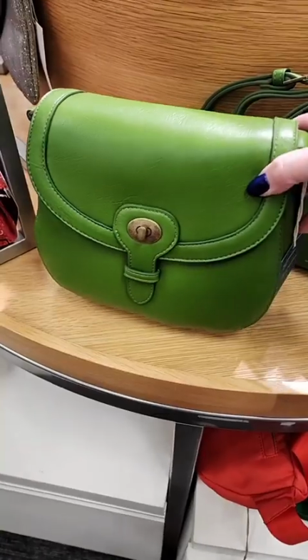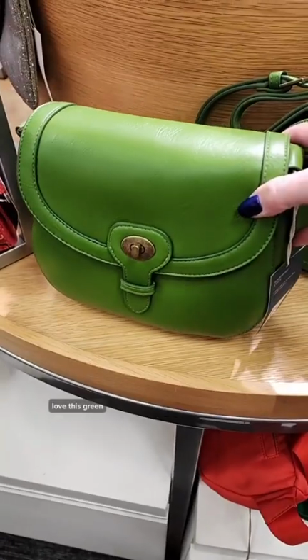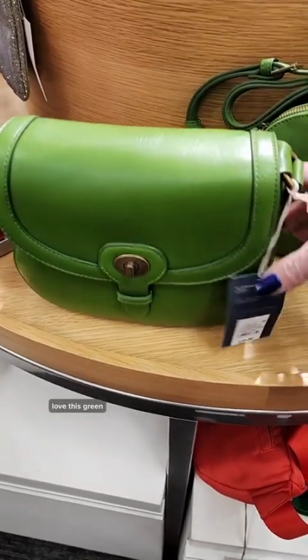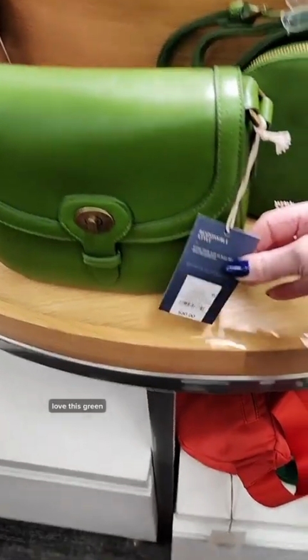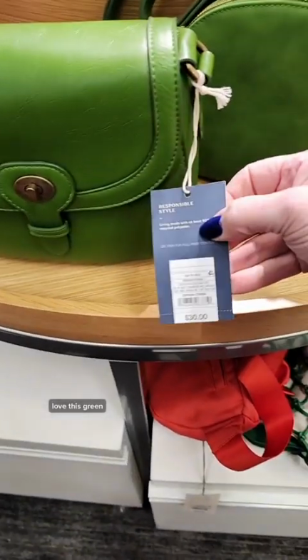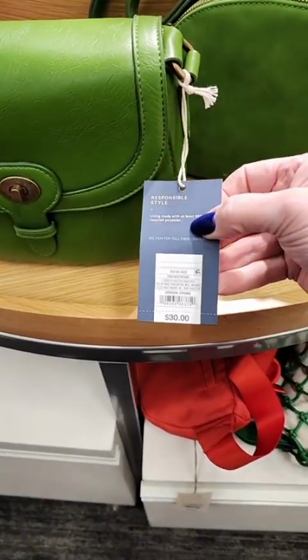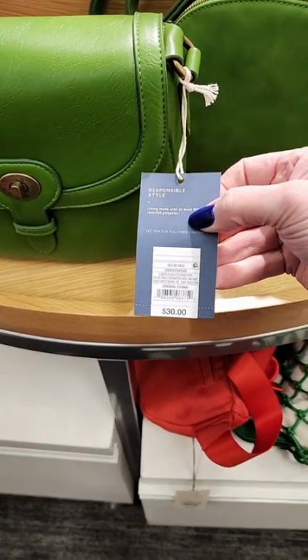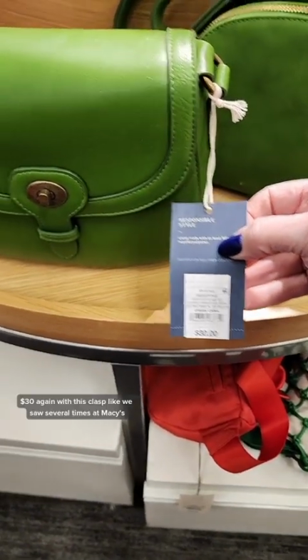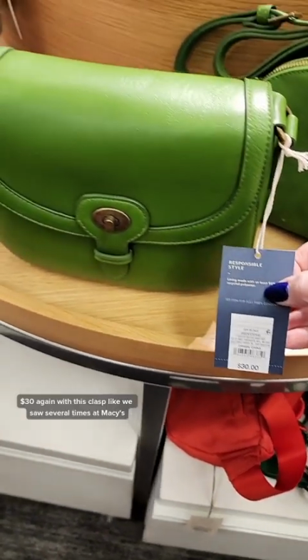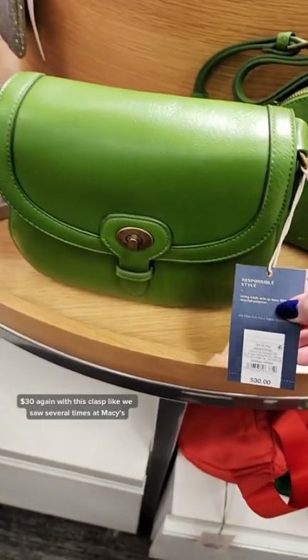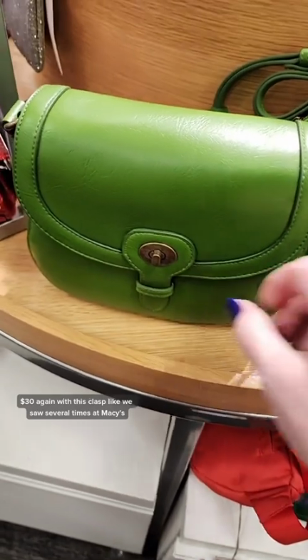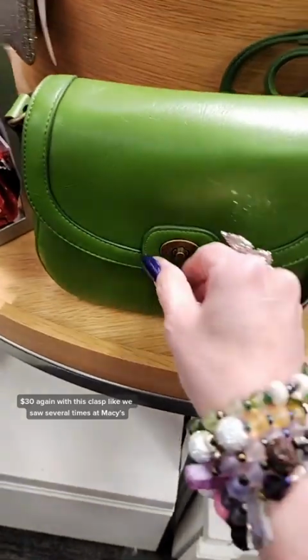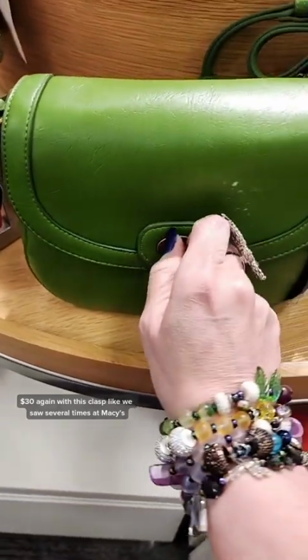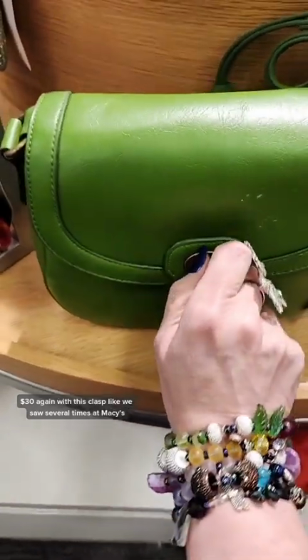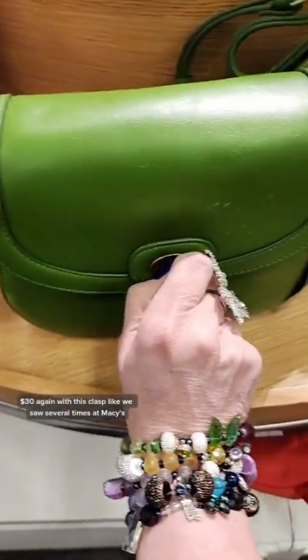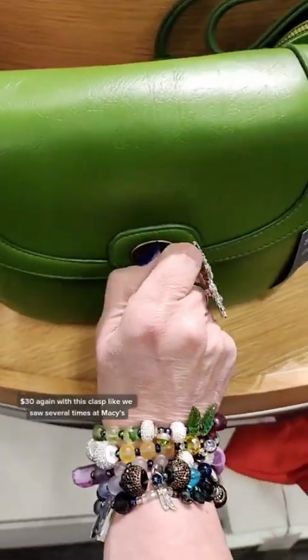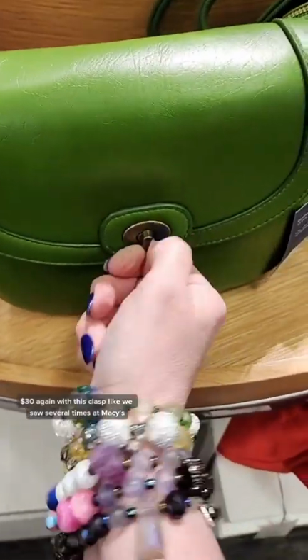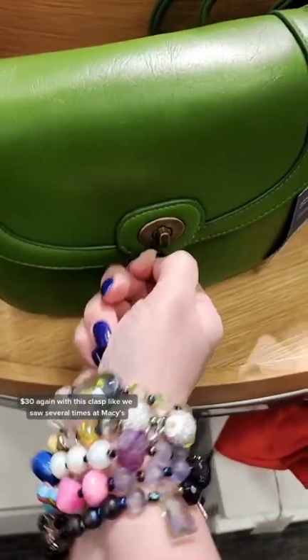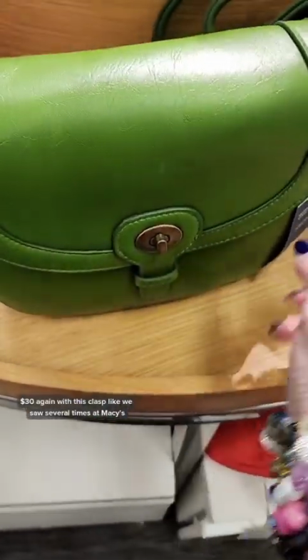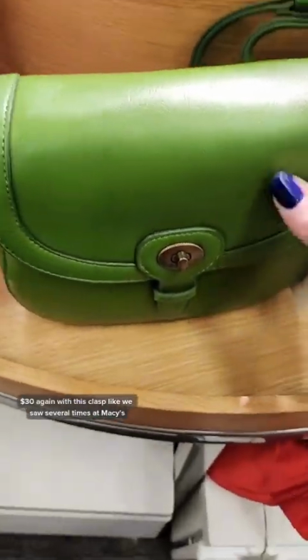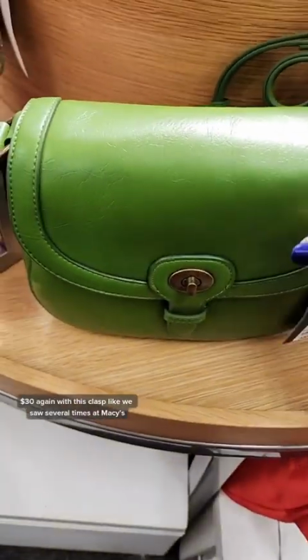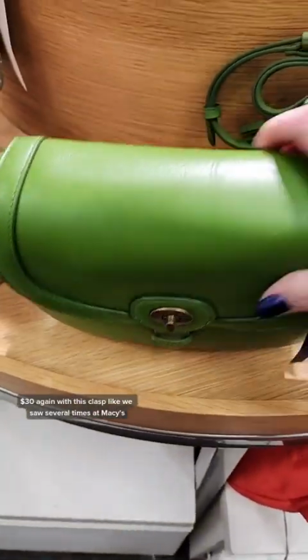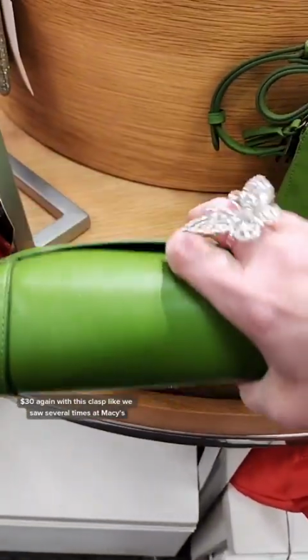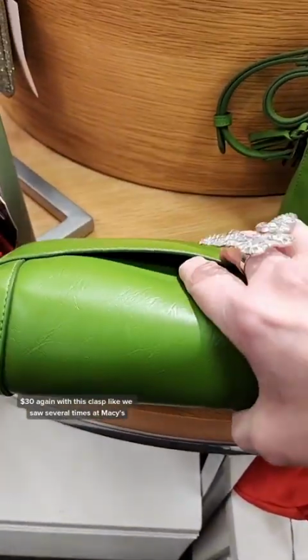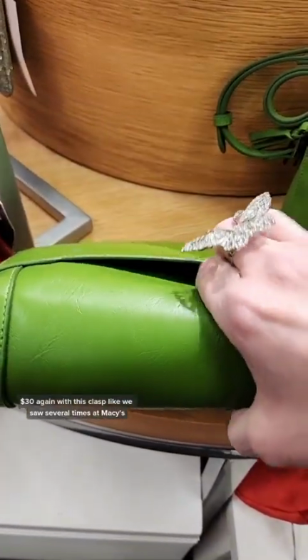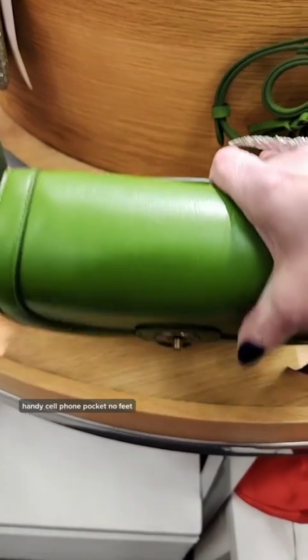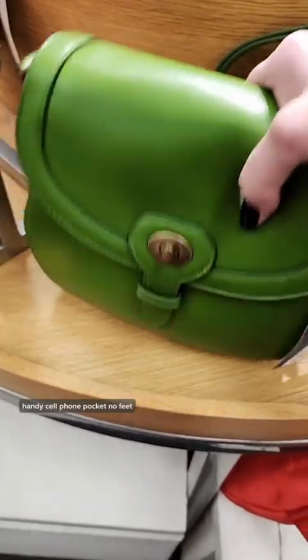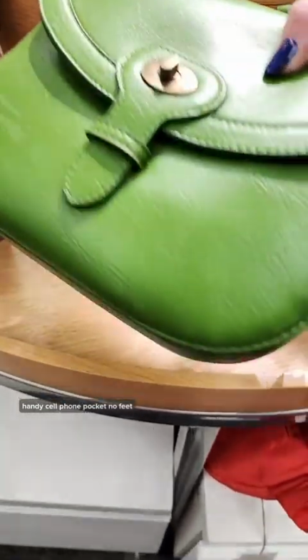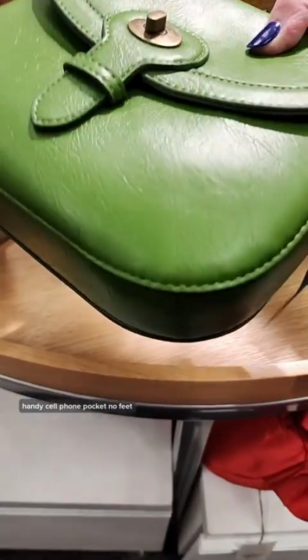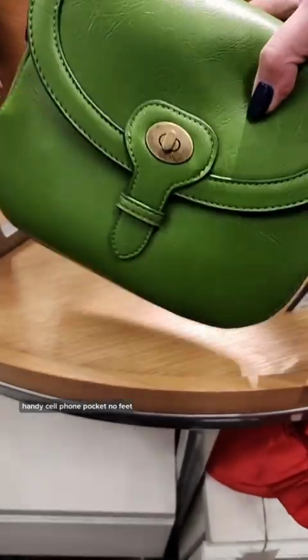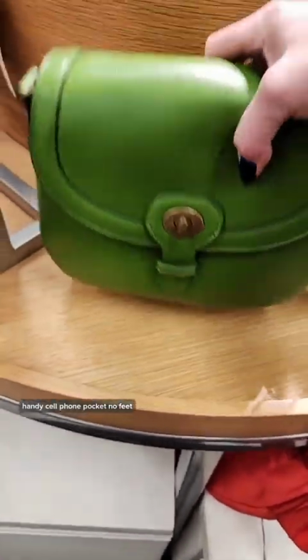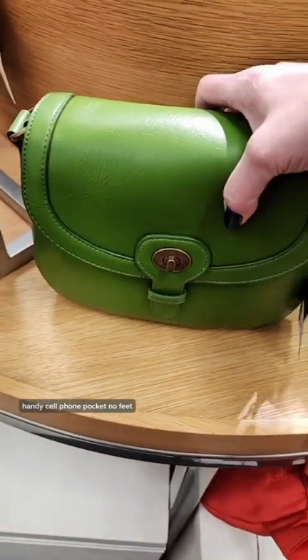Love this green. $30. Again with this clasp, like we saw several times at Macy's. Handy cell phone pocket. No feet.